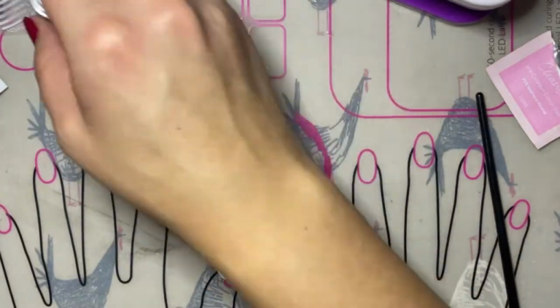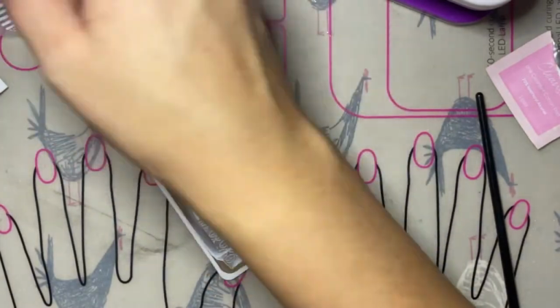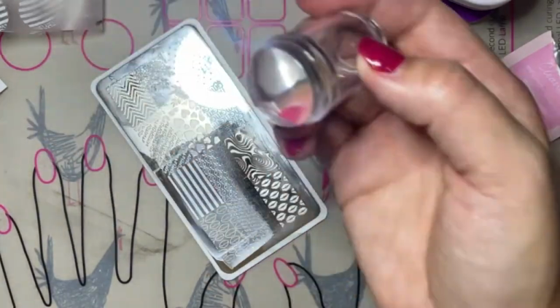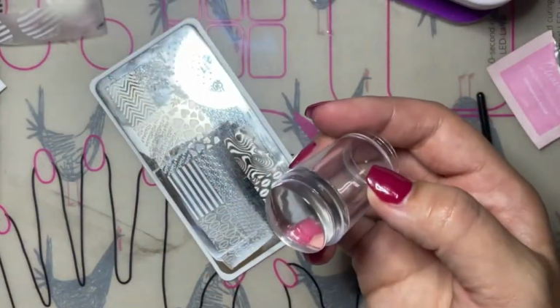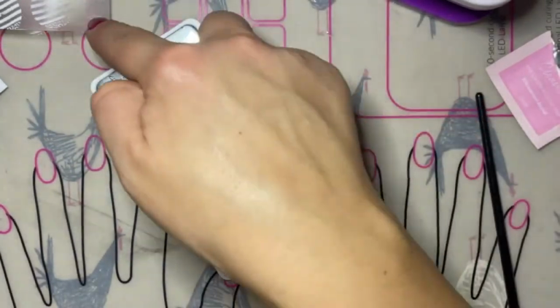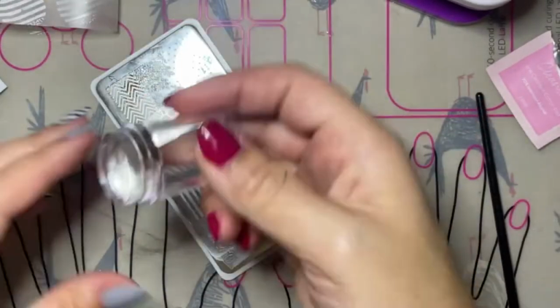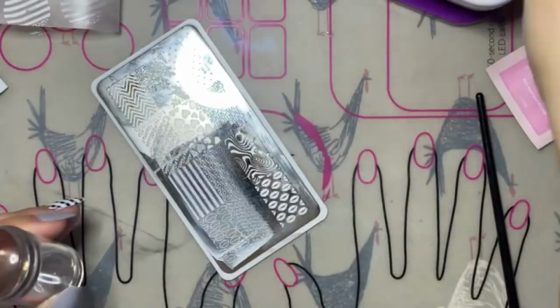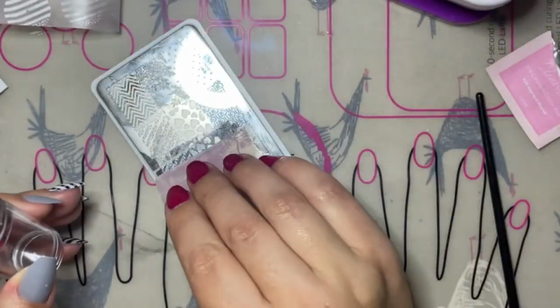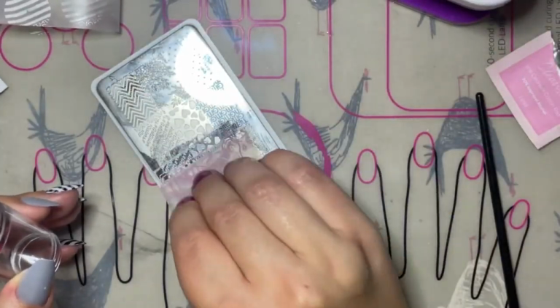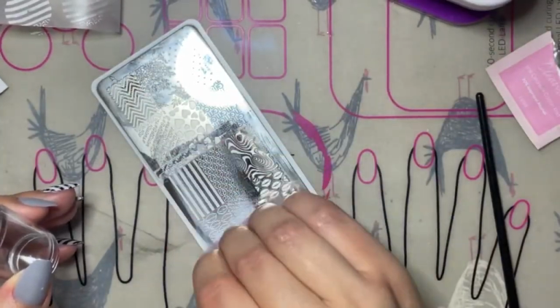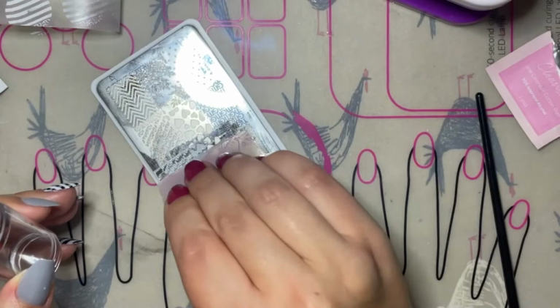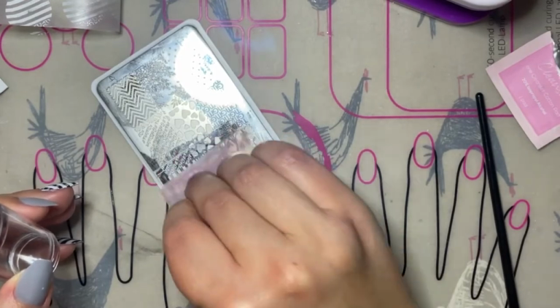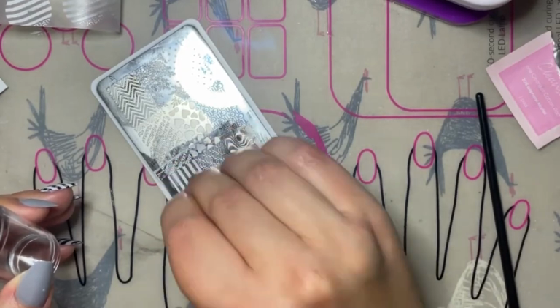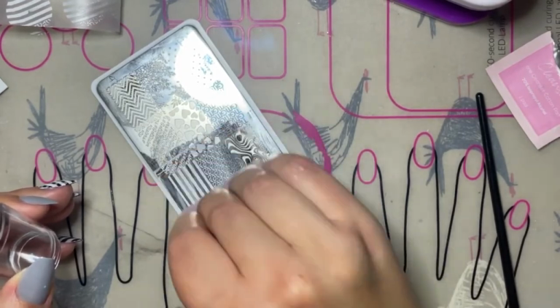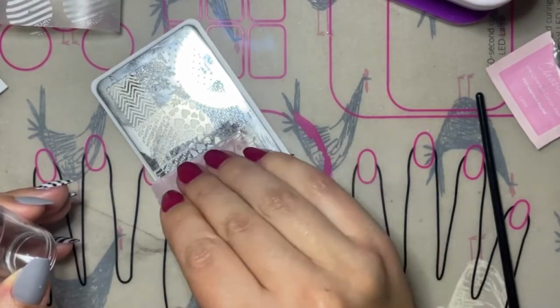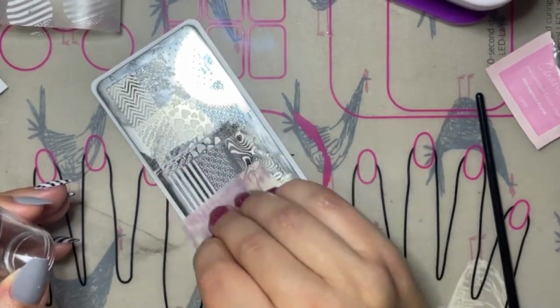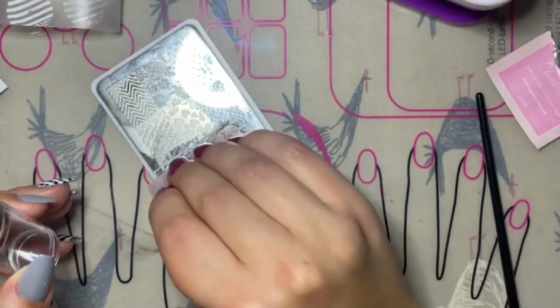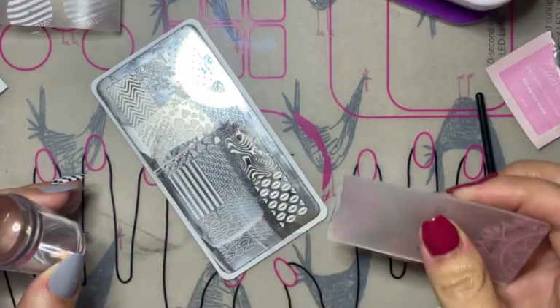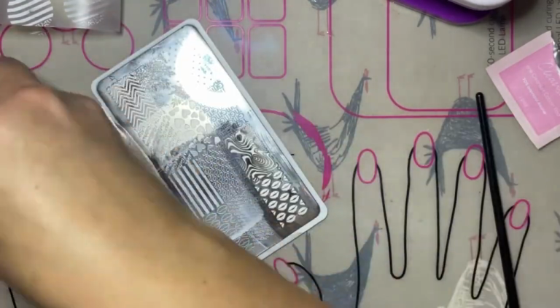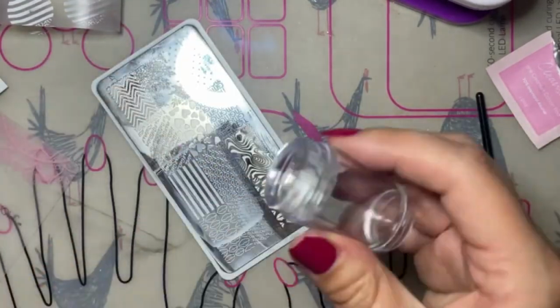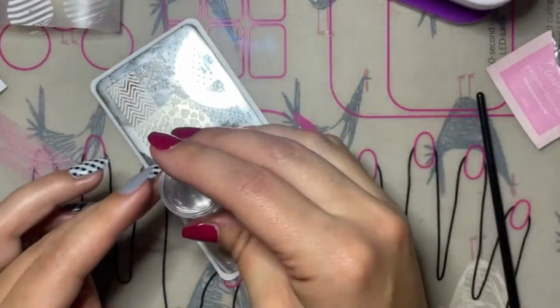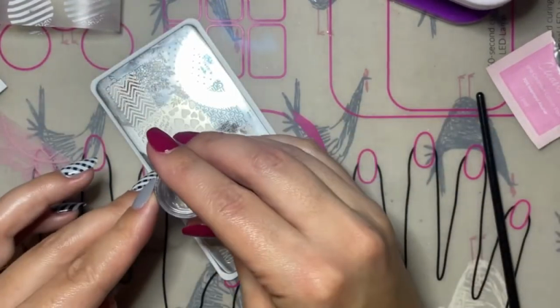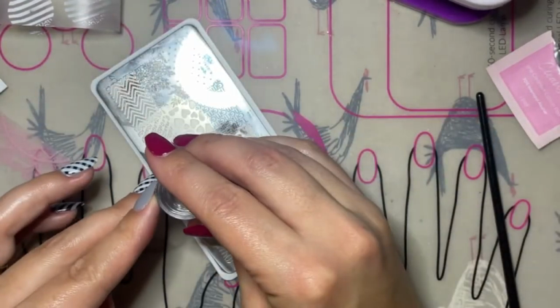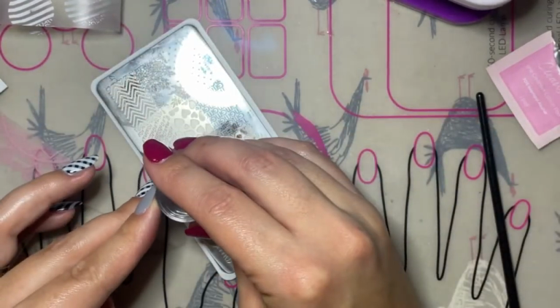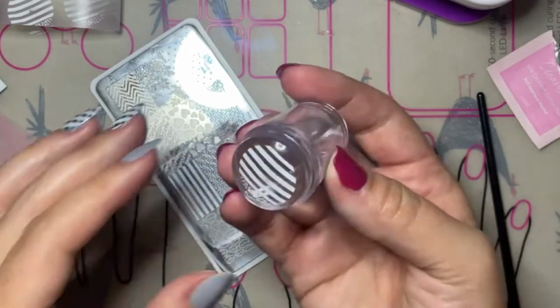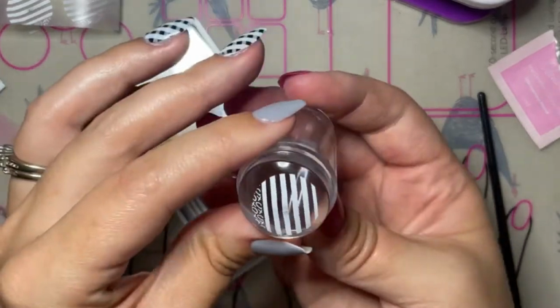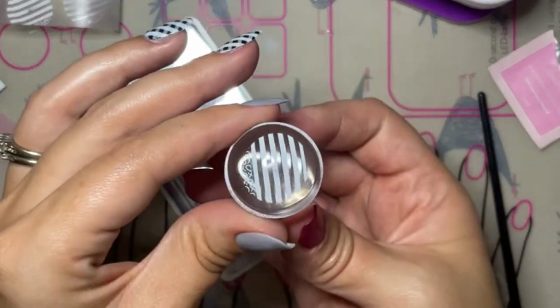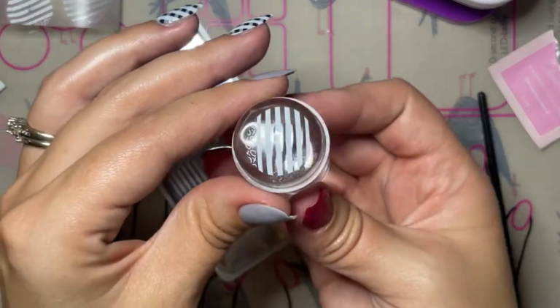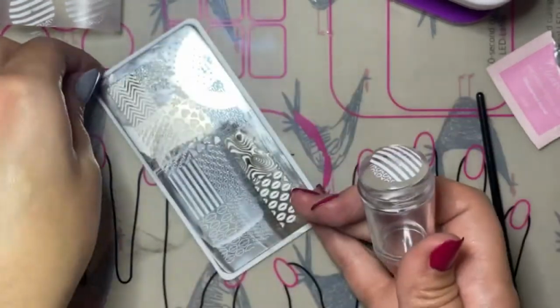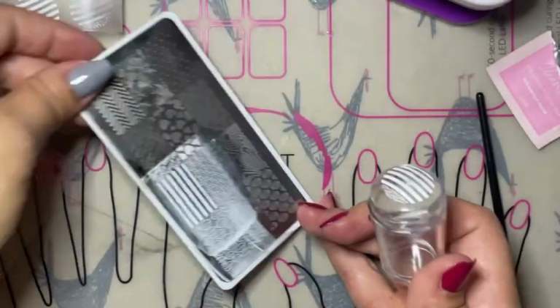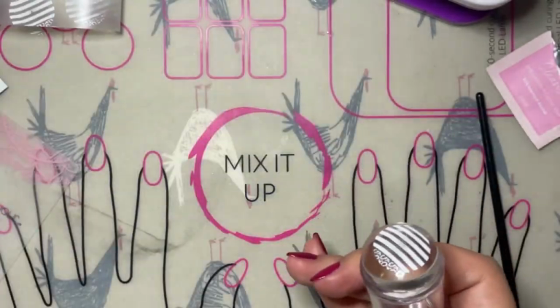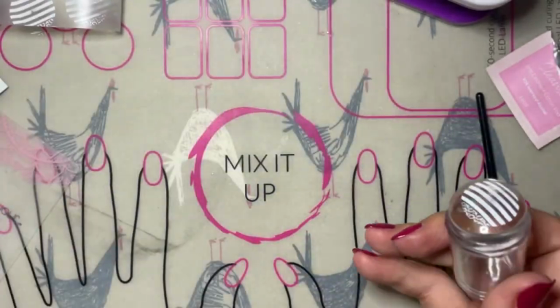If that happens, just go ahead and remove that polish from your stamper, apply a little bit more polish into the grooves of your stamp on your stamping plate, and then transfer again until you have a nice clean transfer.